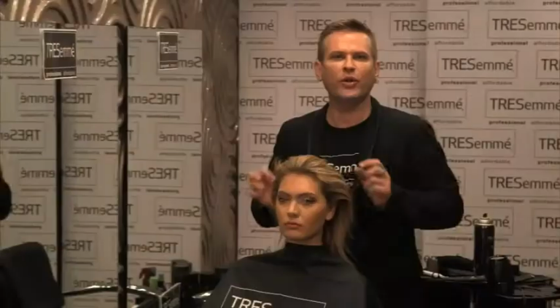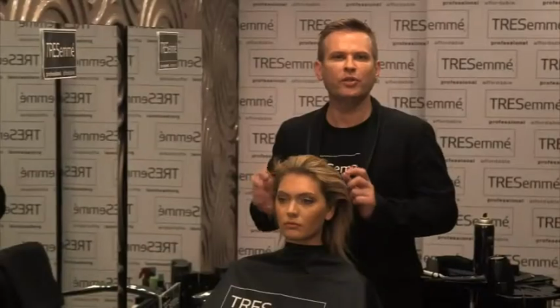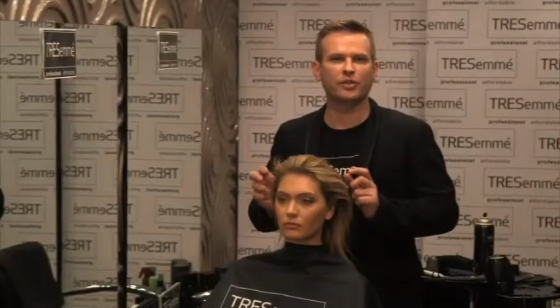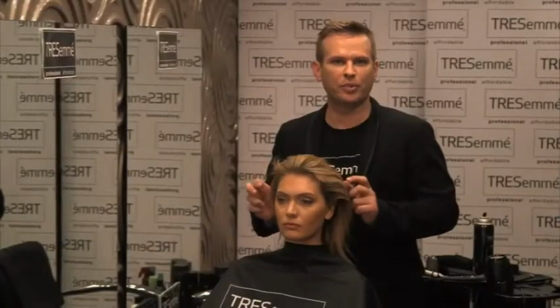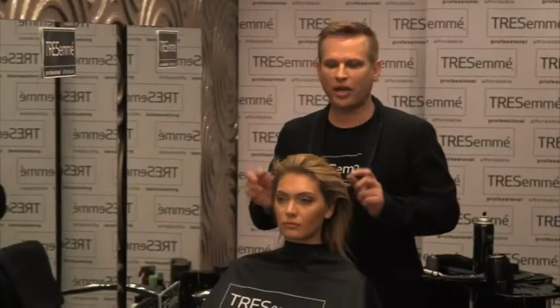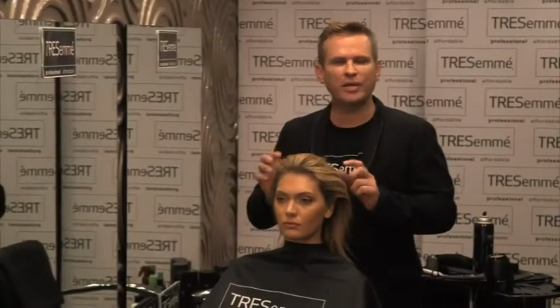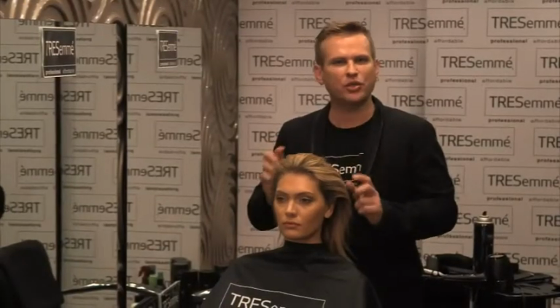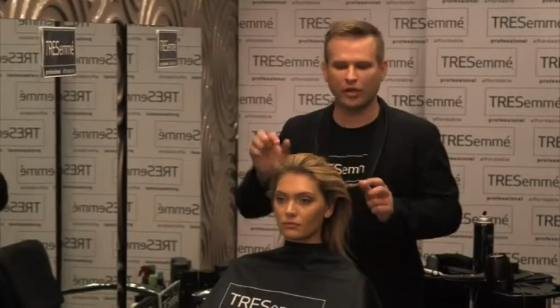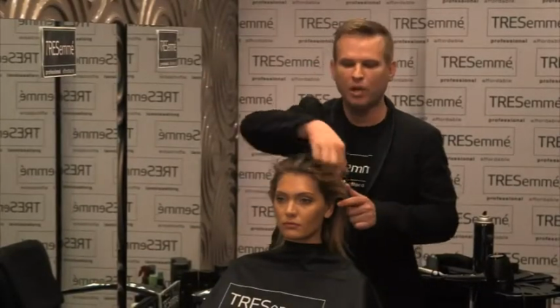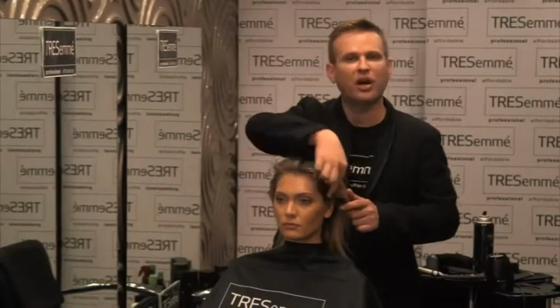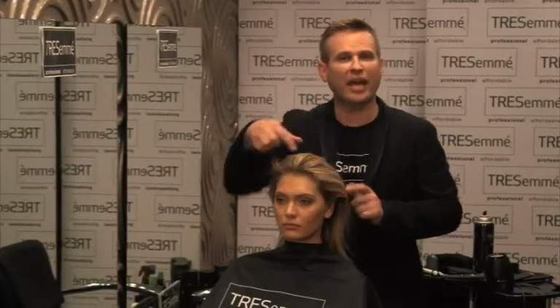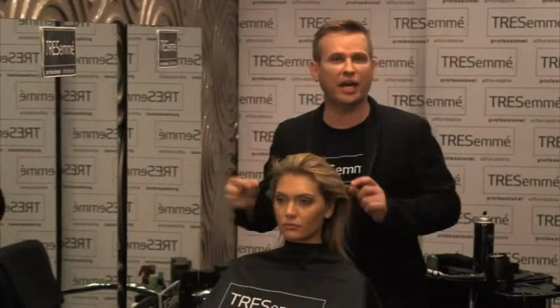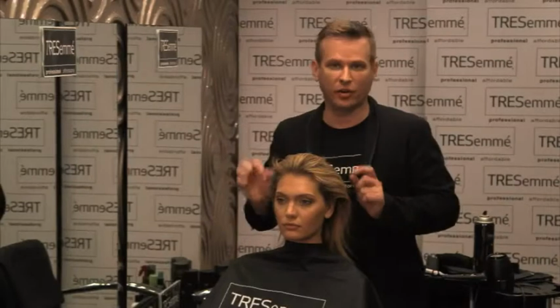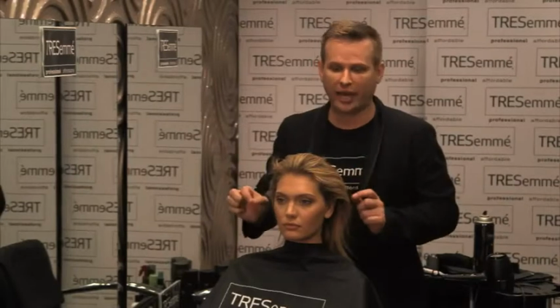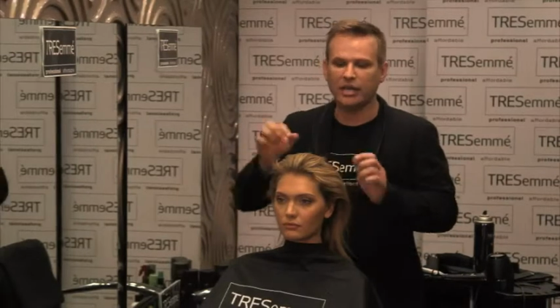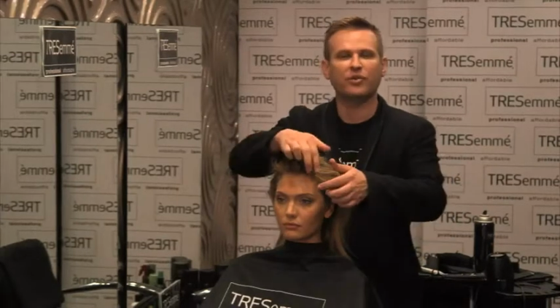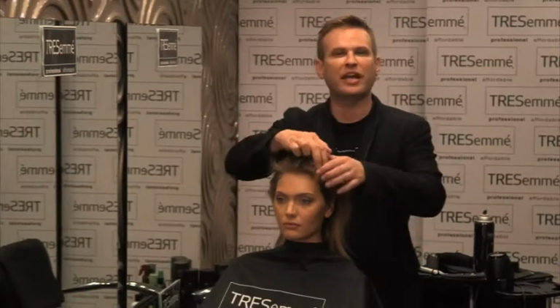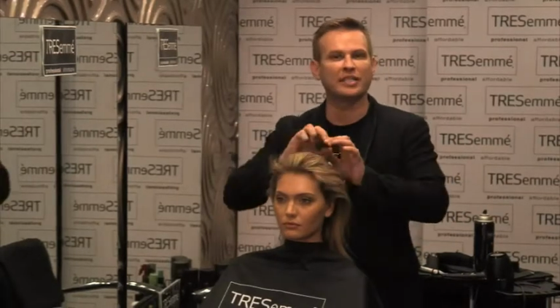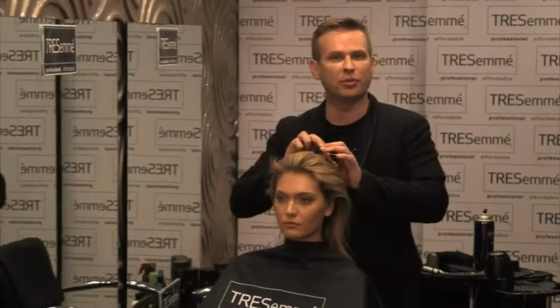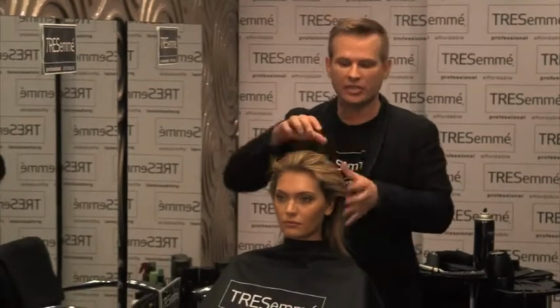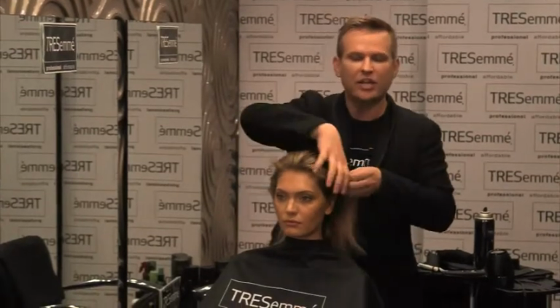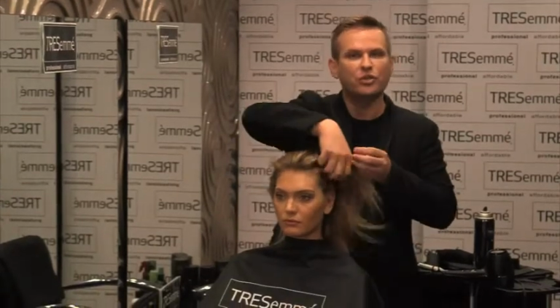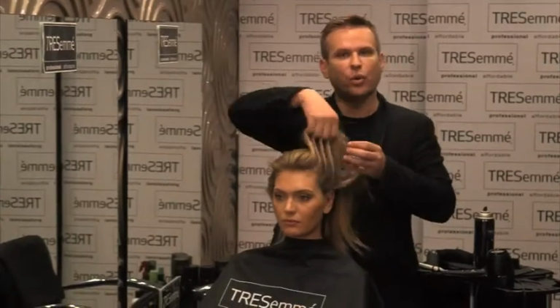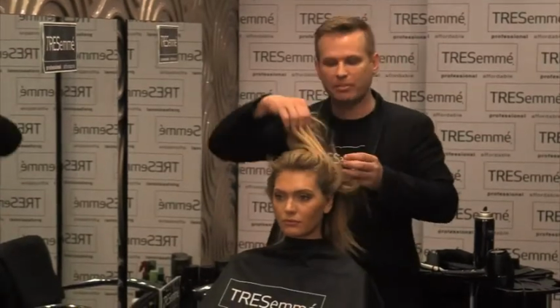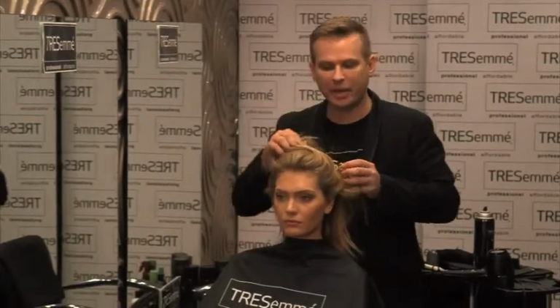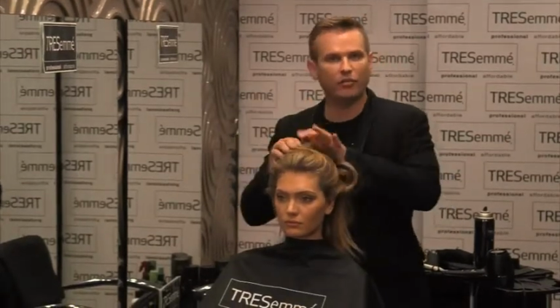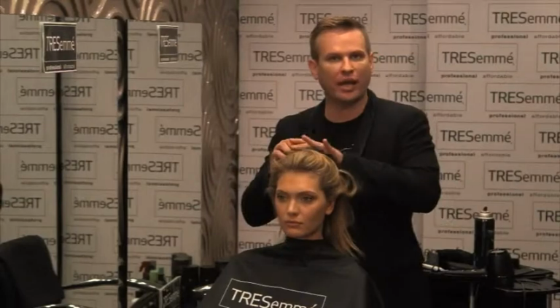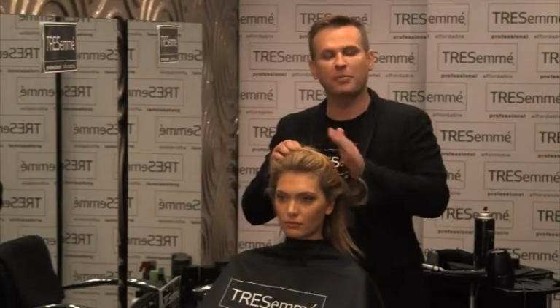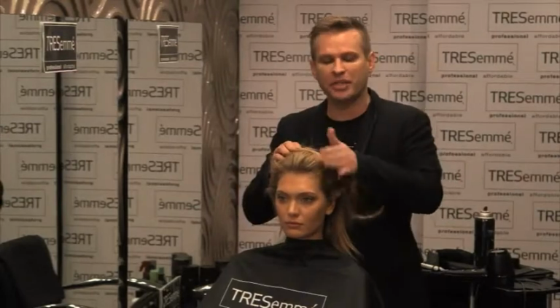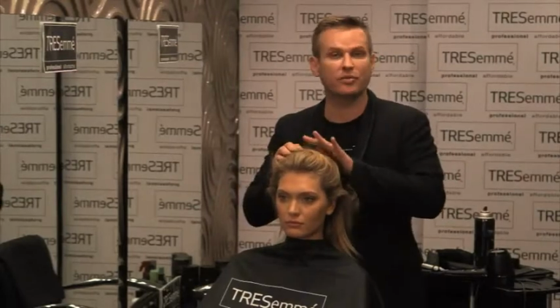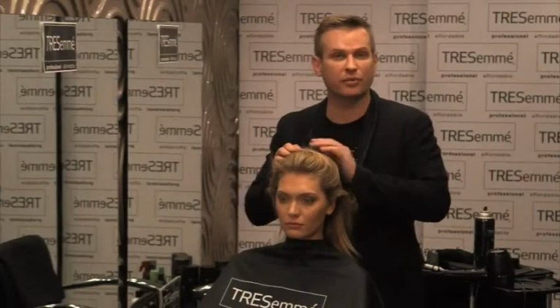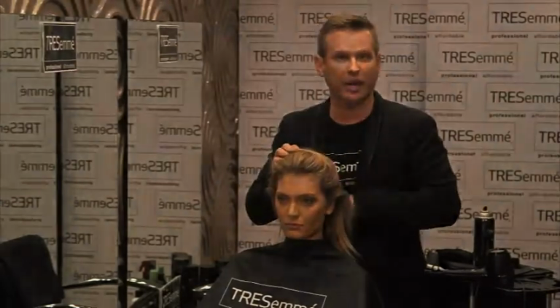When you want to do the sports braid, always make sure that you blow dry the hairline of your hair to create that nice smoothness, and do it towards the middle of your head because that's the direction of the braid.